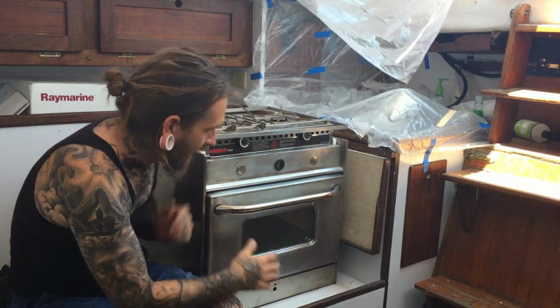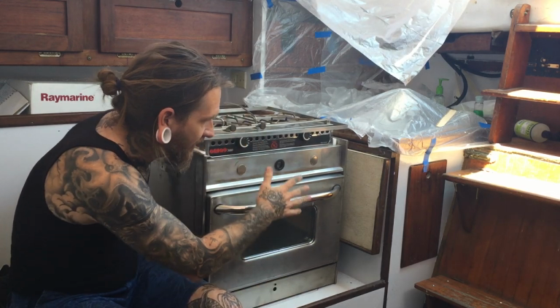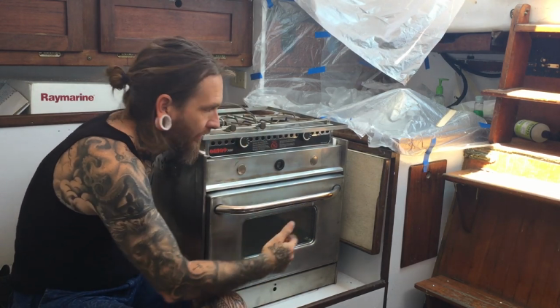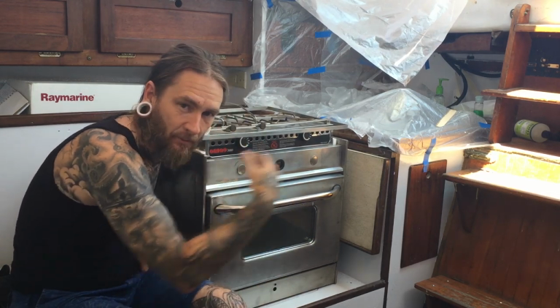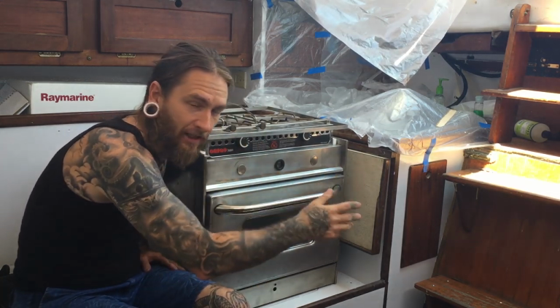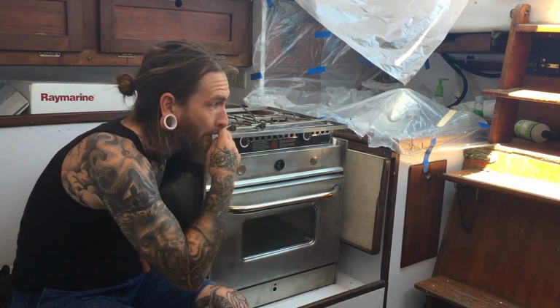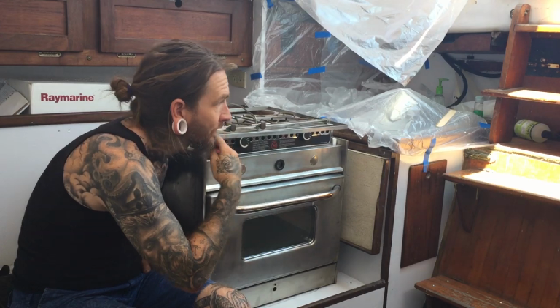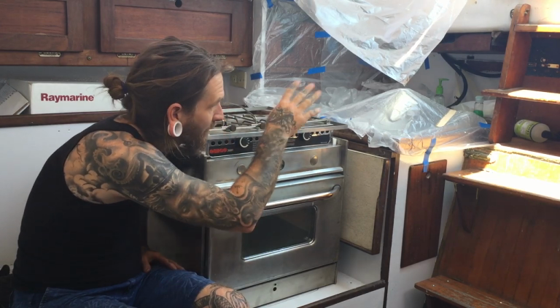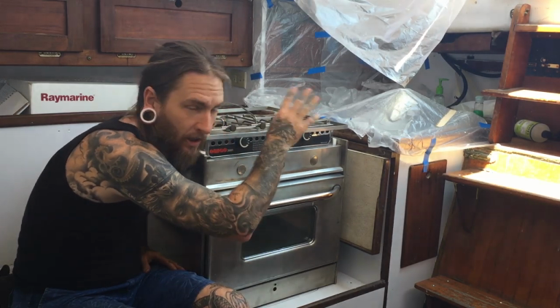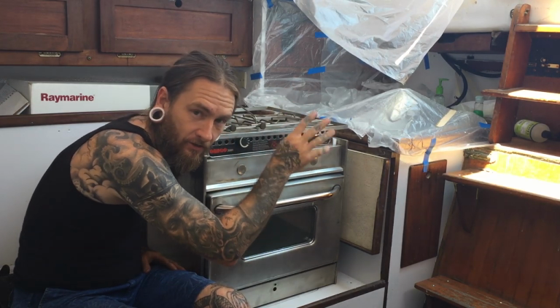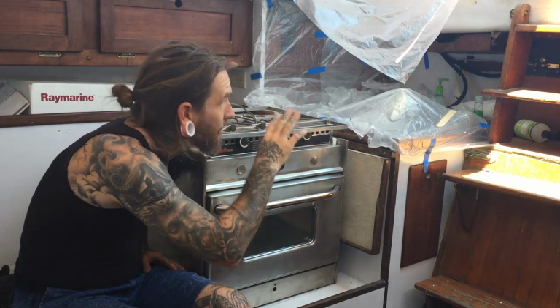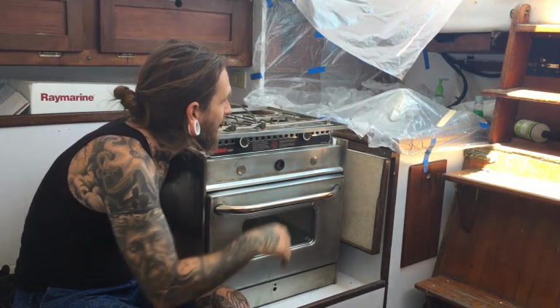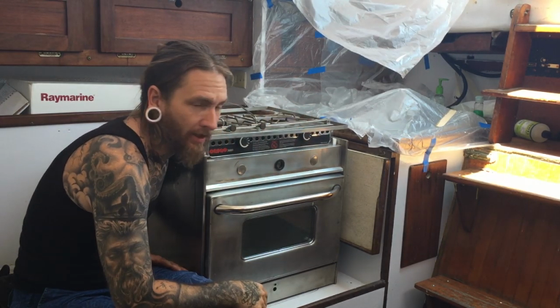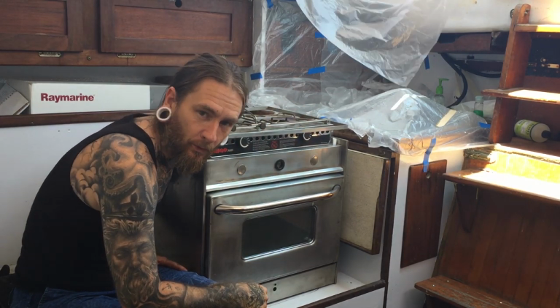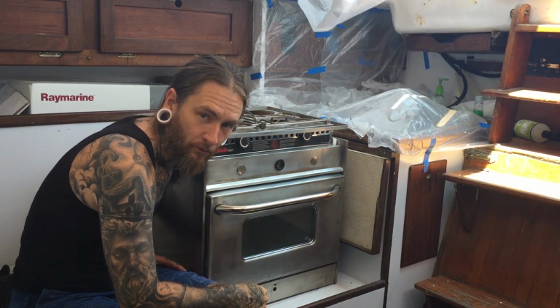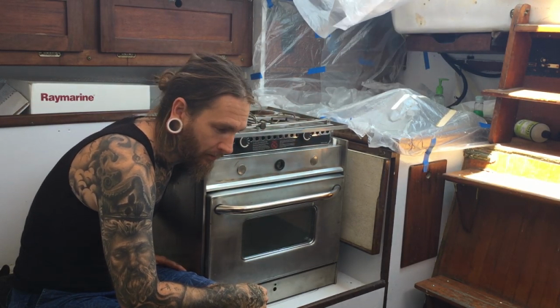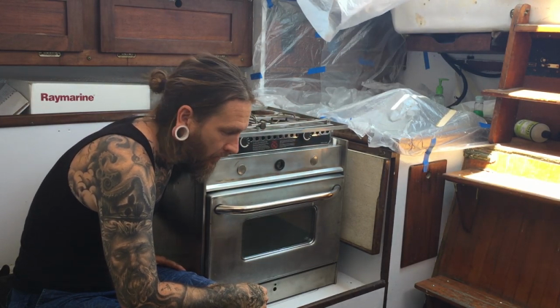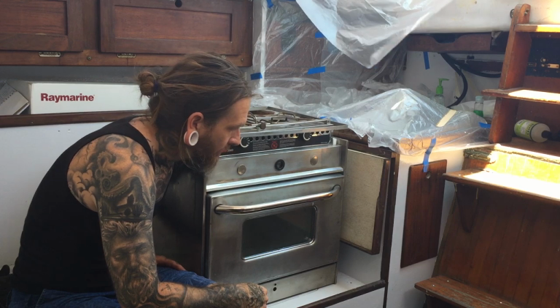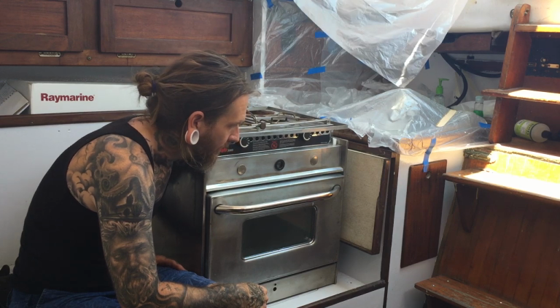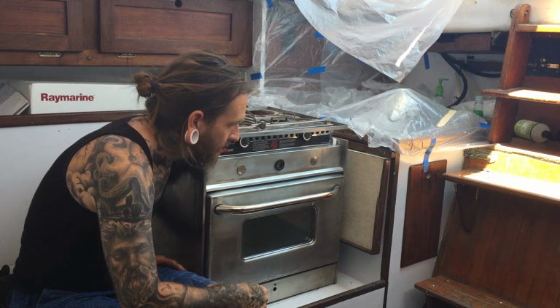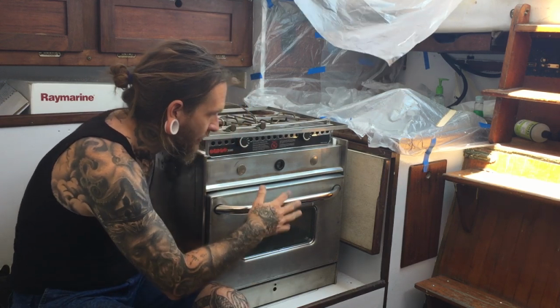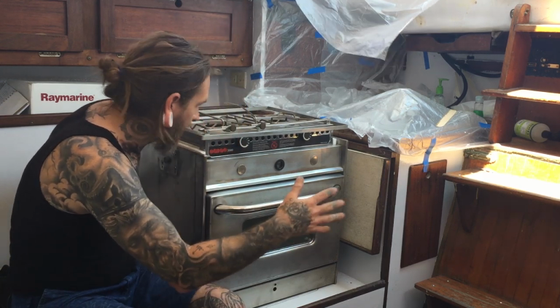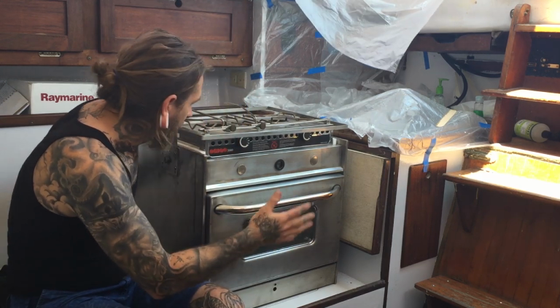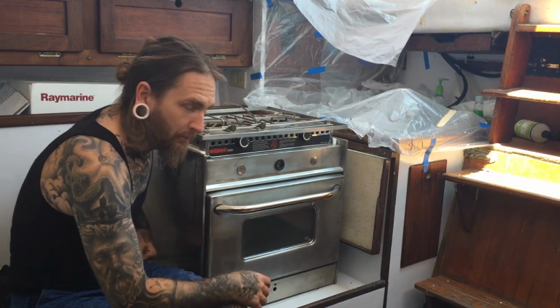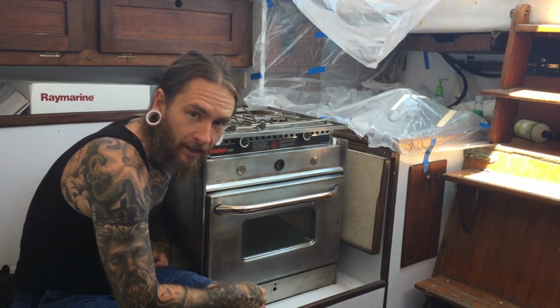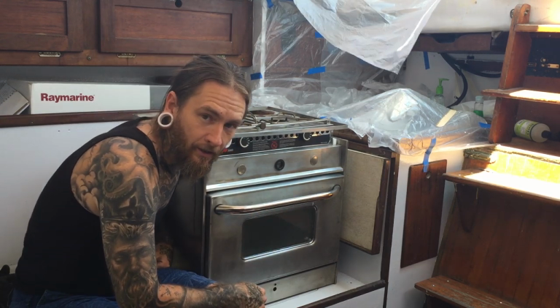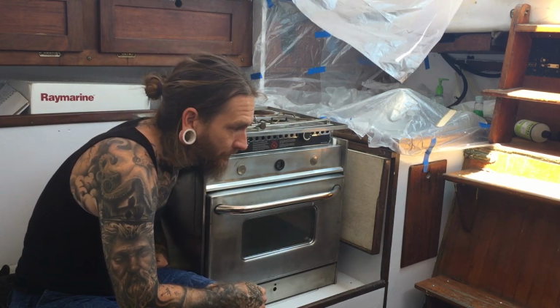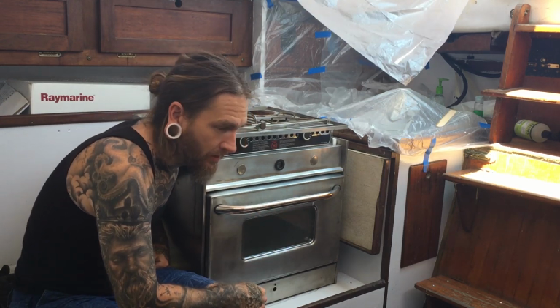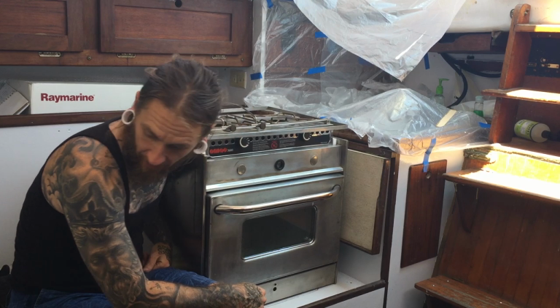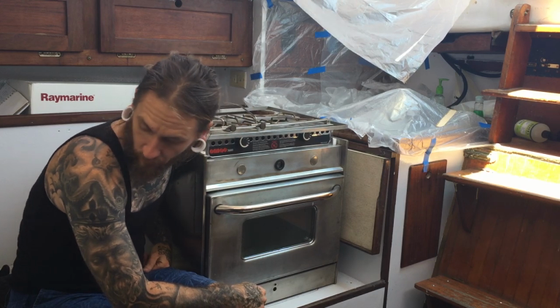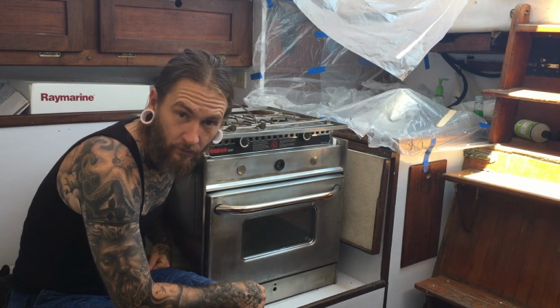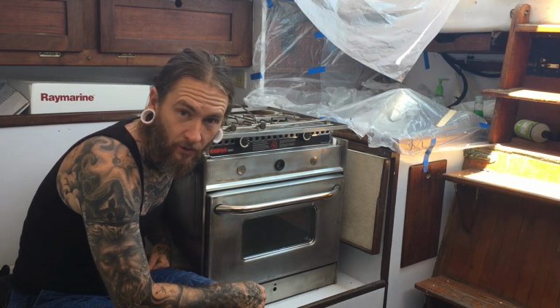It's going to sit here. I'm going to have to build everything out. I'm in the middle of projects, so there's plastic everywhere. I can't show you what I'm going to do right now. But she's going to live here, be gimbaled, and I'm set. Really, really stoked.